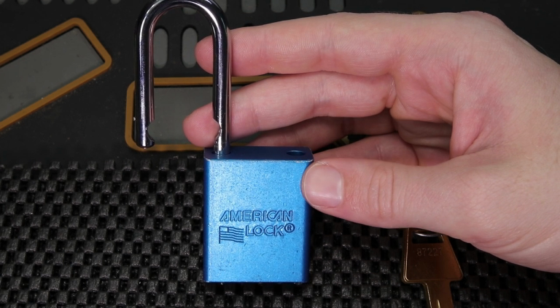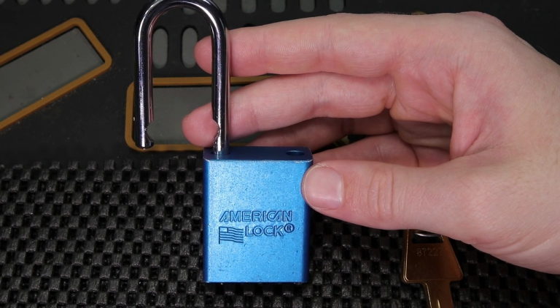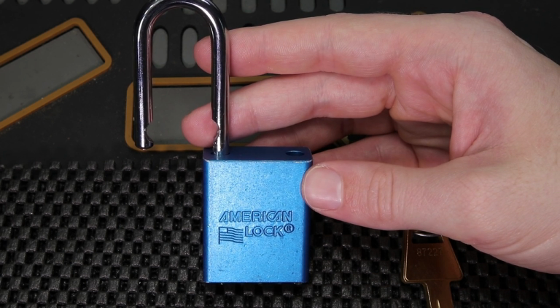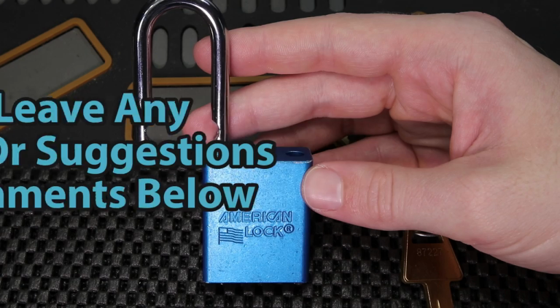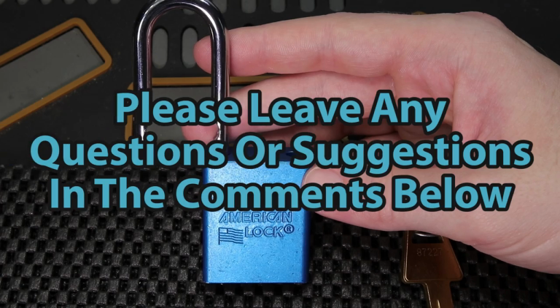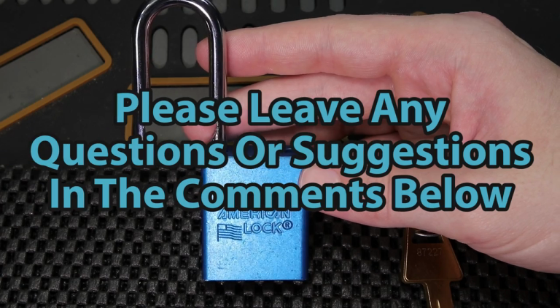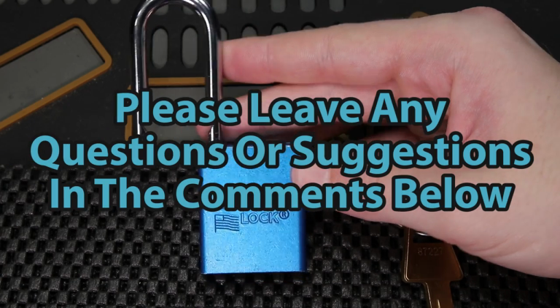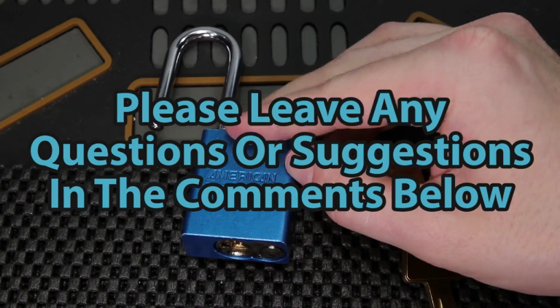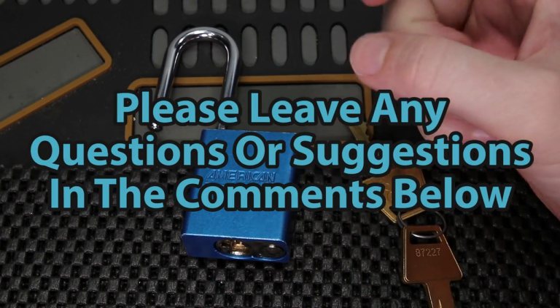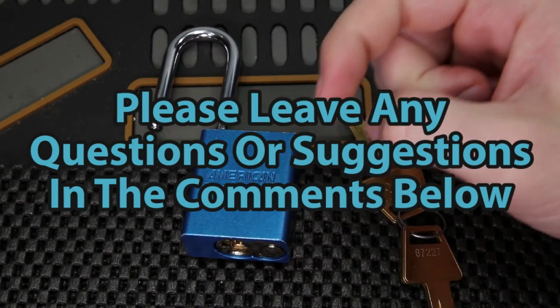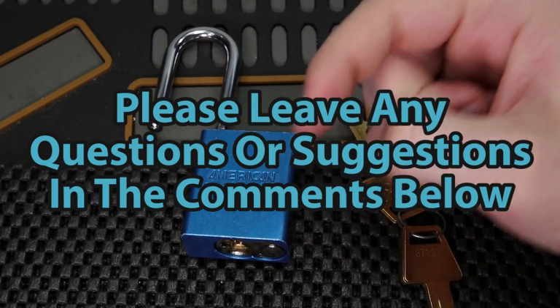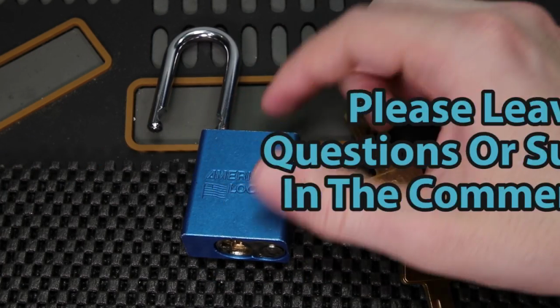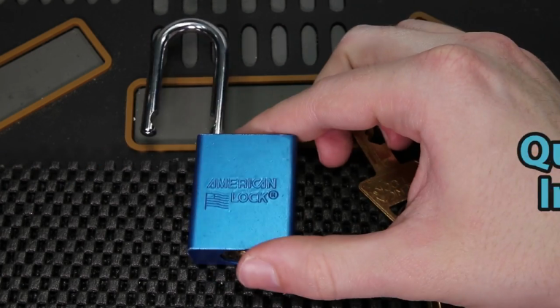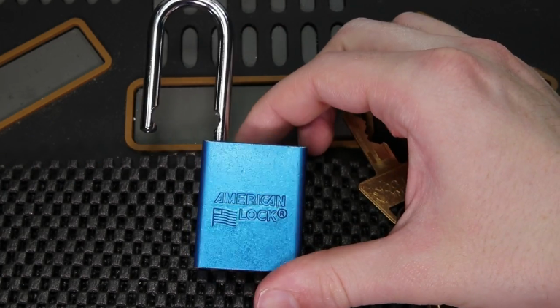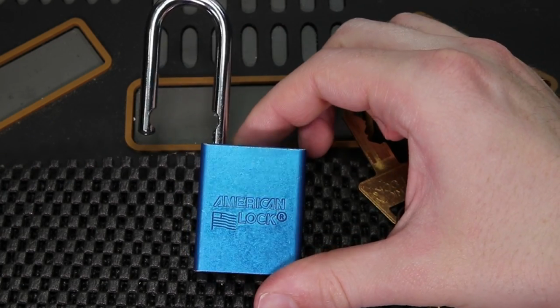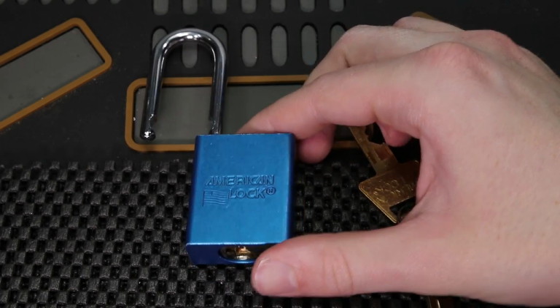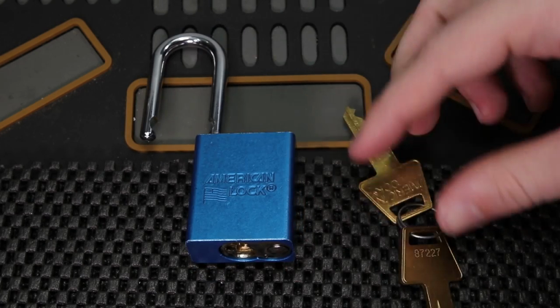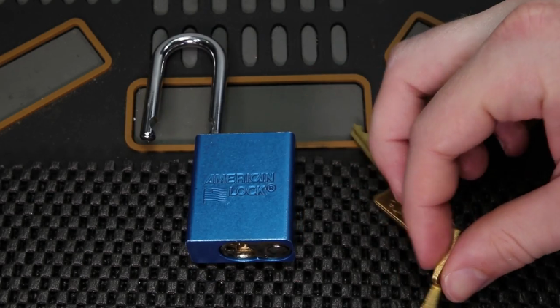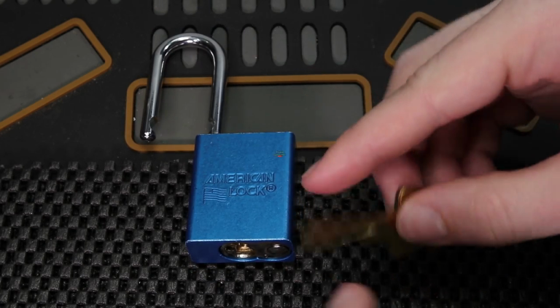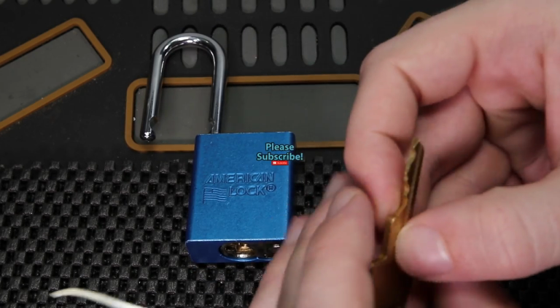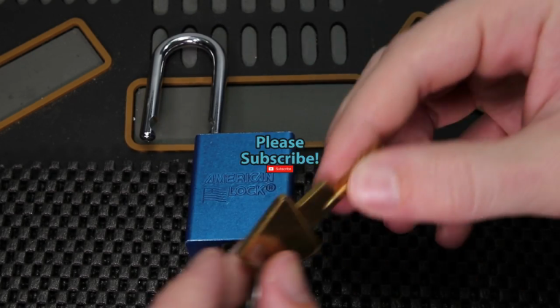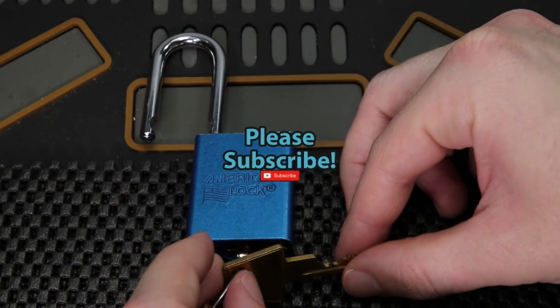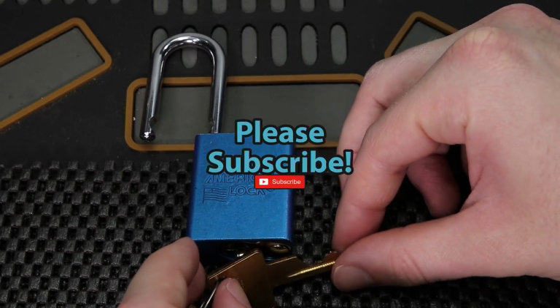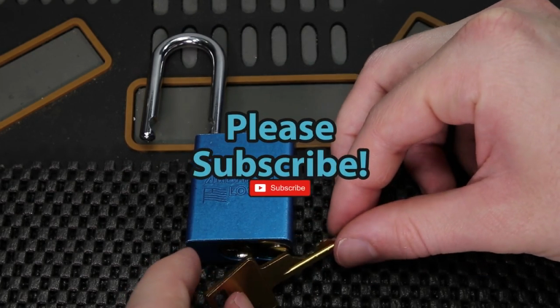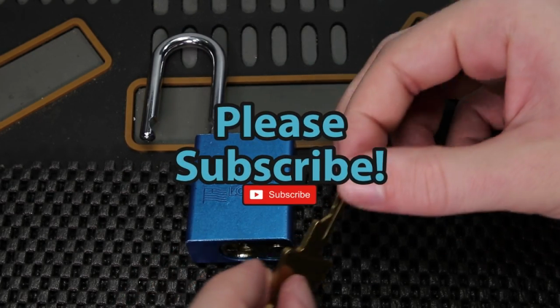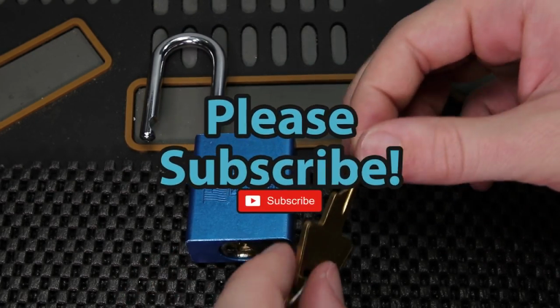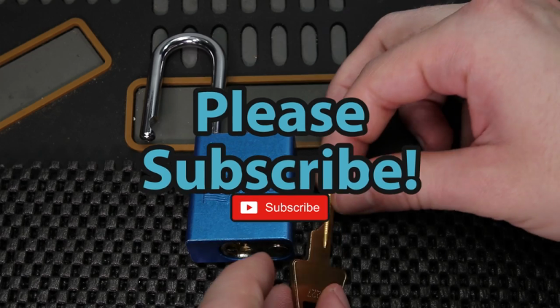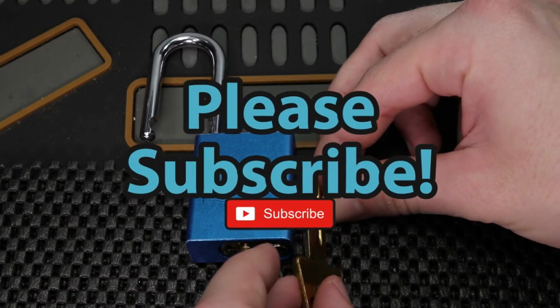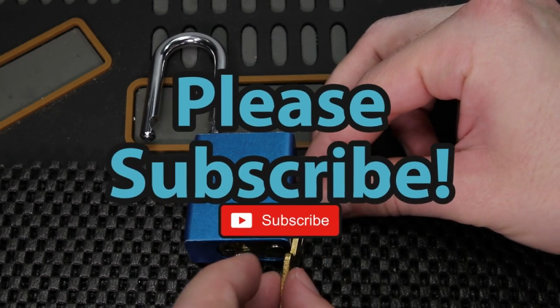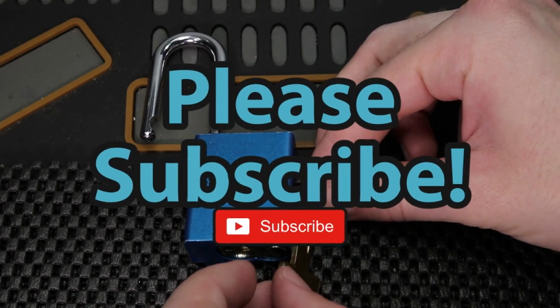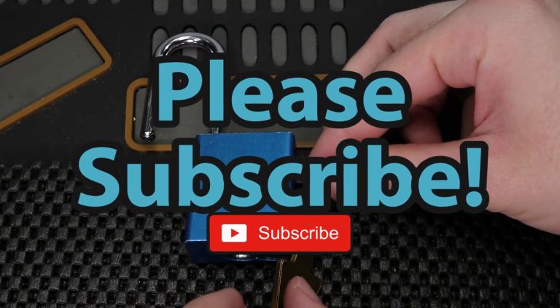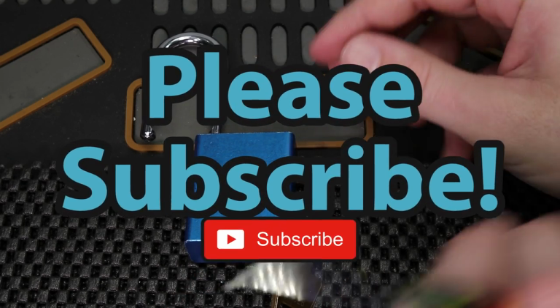If you guys have any questions or suggestions, please drop them in the comment section below. If you enjoyed this video and you'd like to see more like it, please subscribe. As always, thank you so much for checking out this video and I hope you all have a great day.